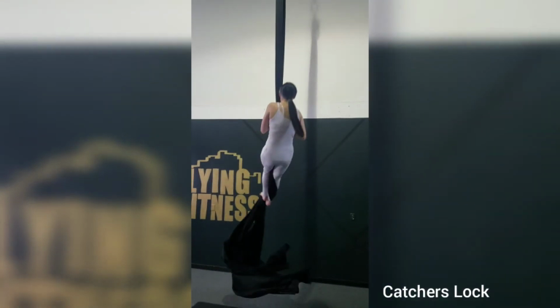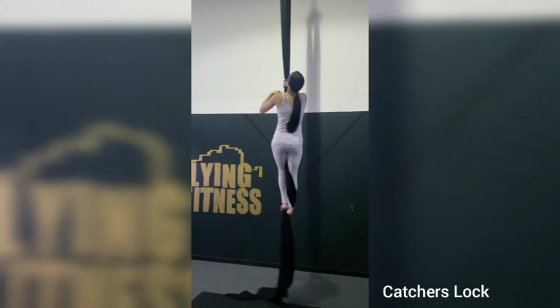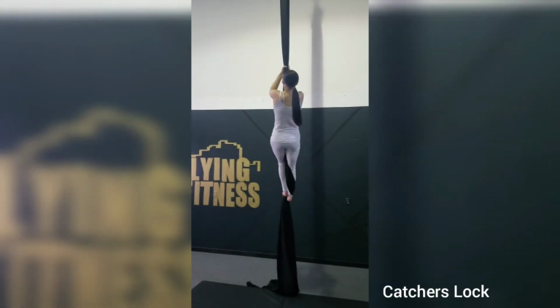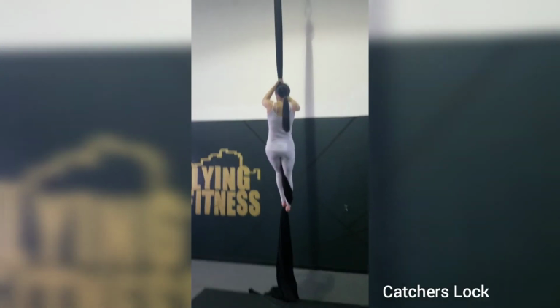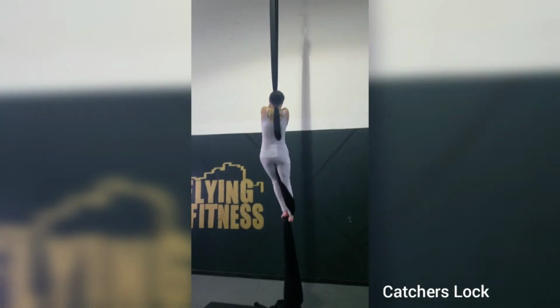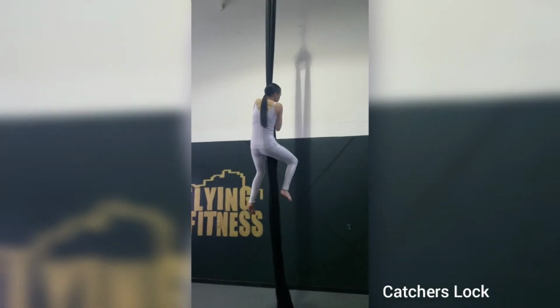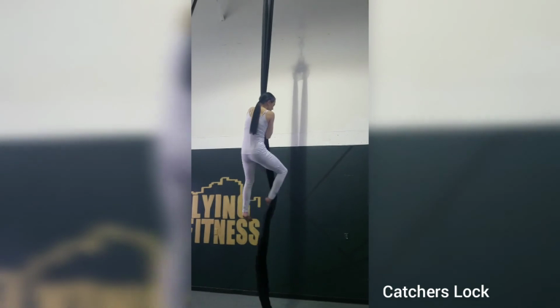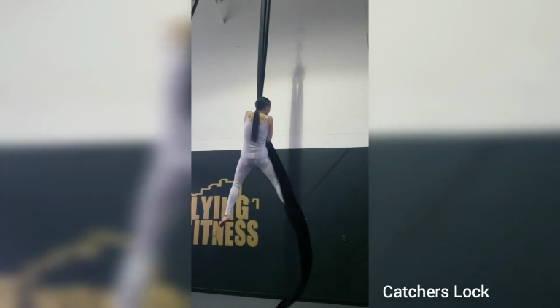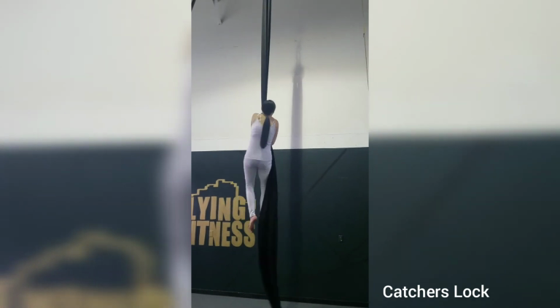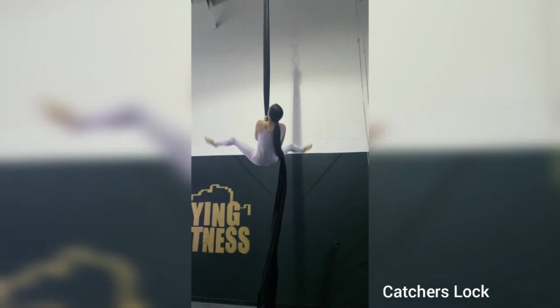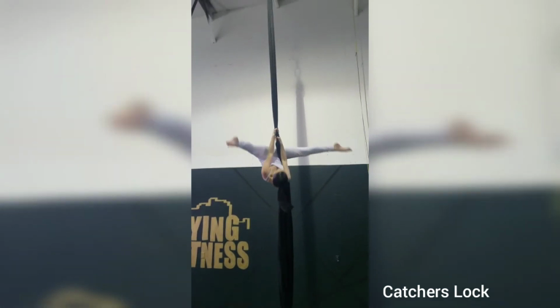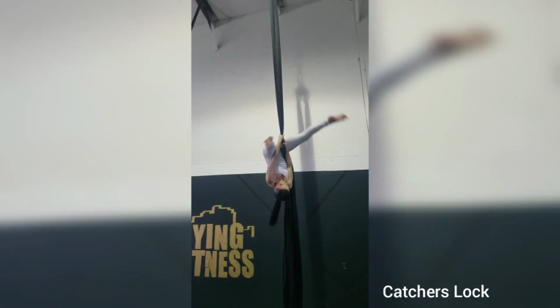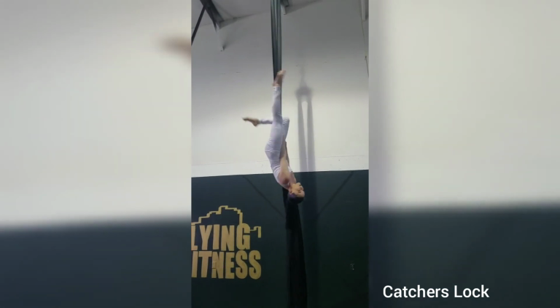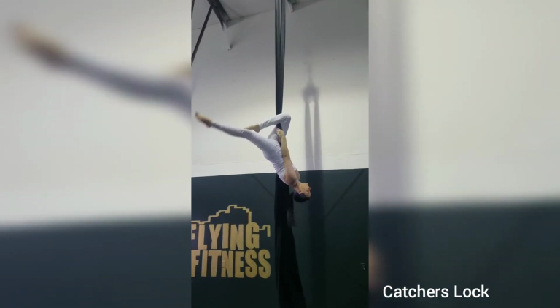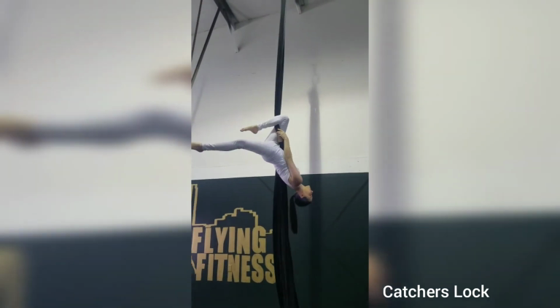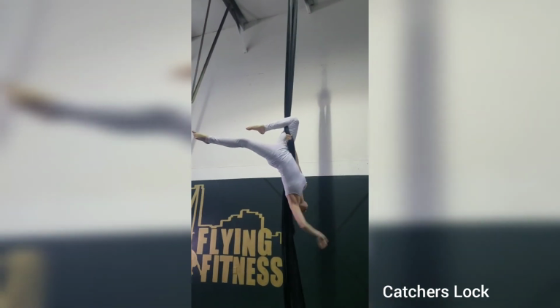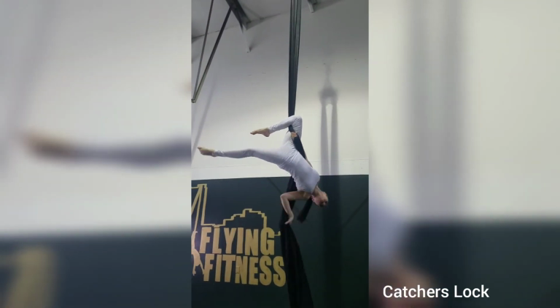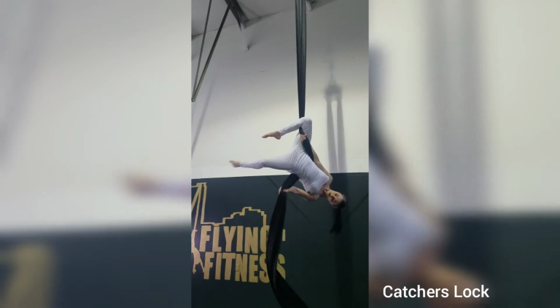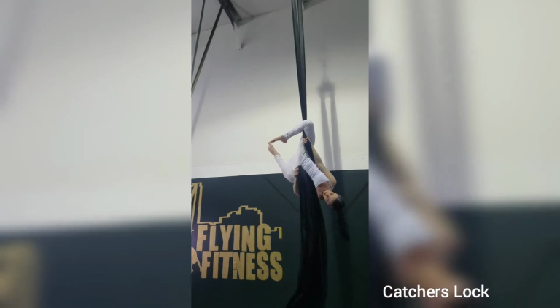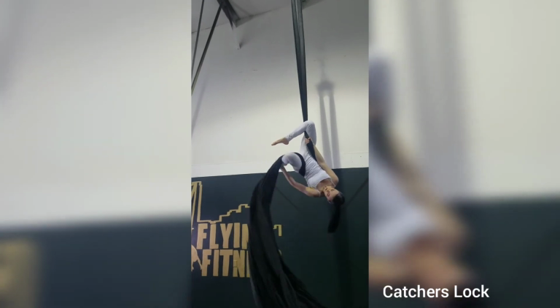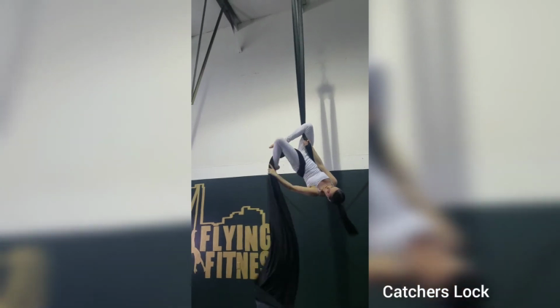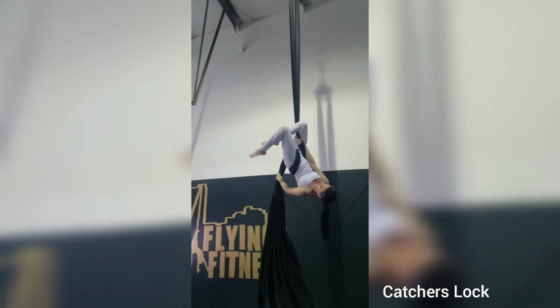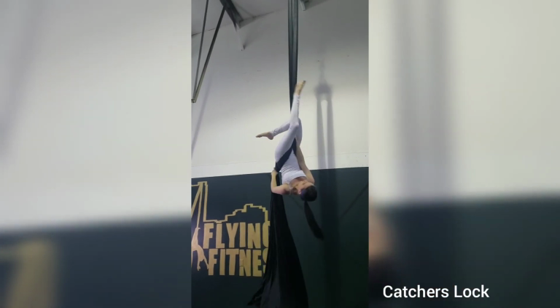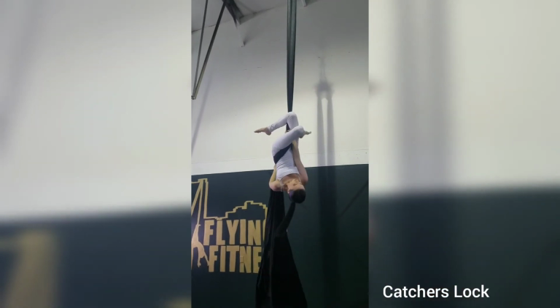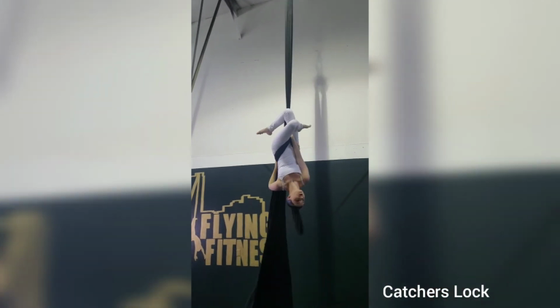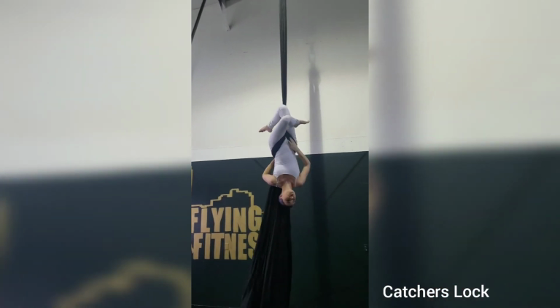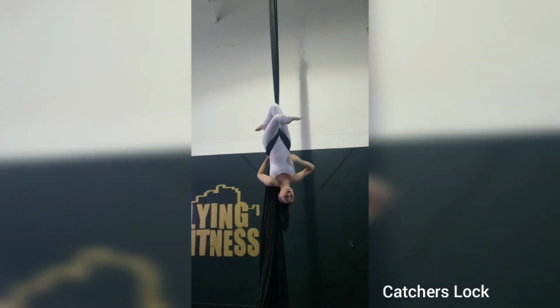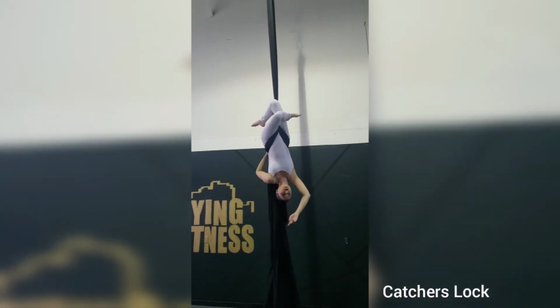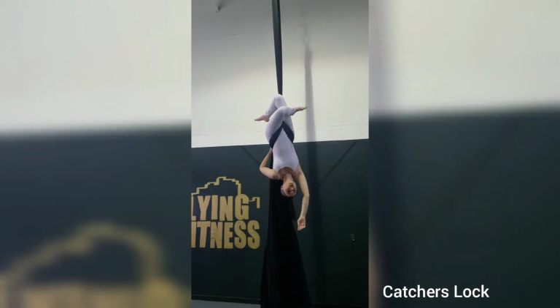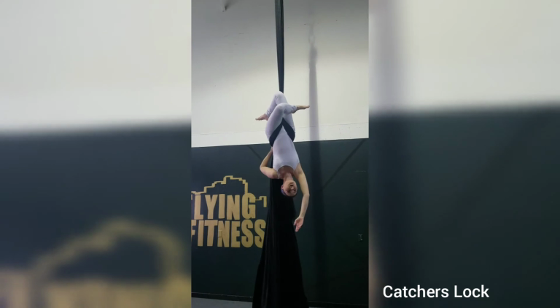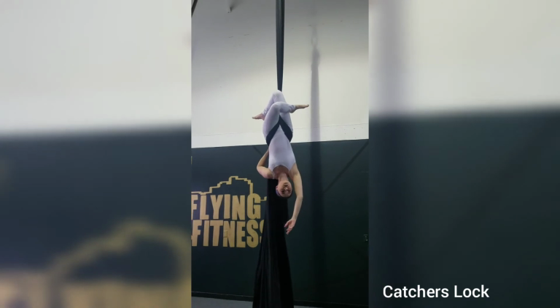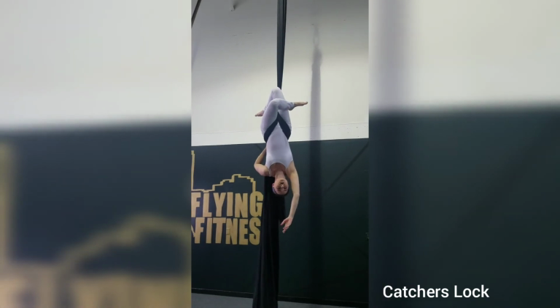Let's look at that again. Remember, same side hook — hook that knee. You can always refer back to one of our videos about the same side hook thigh wrap. Keep the hand on the tail in the back.